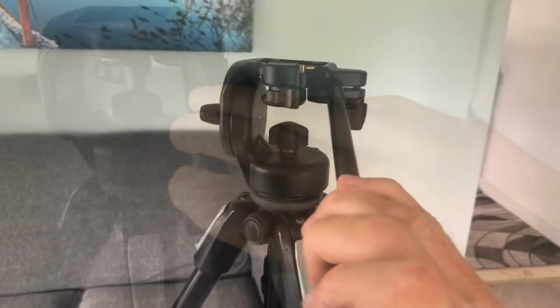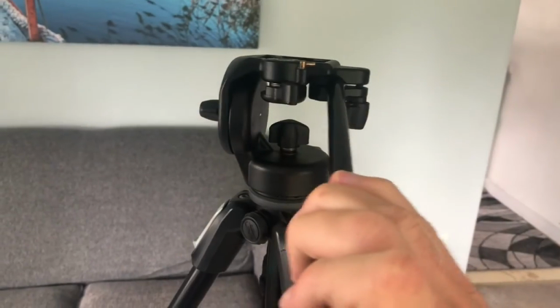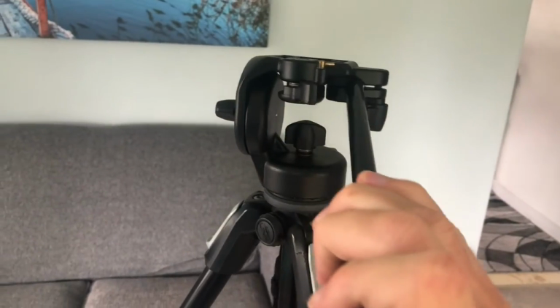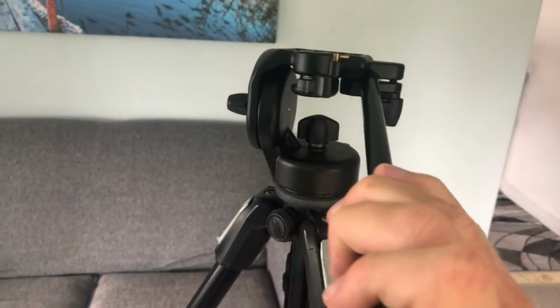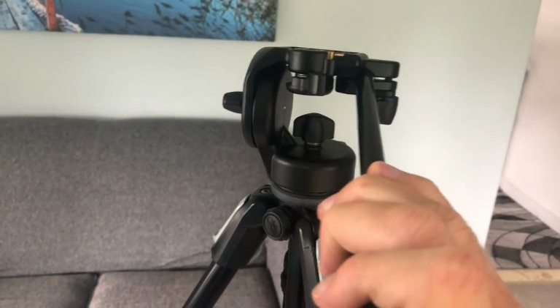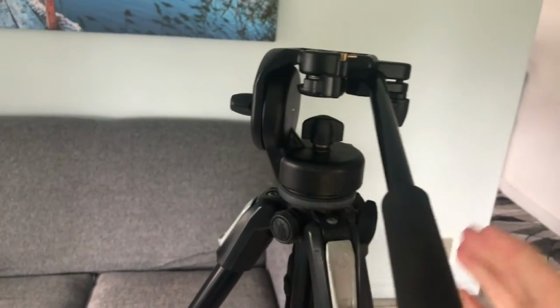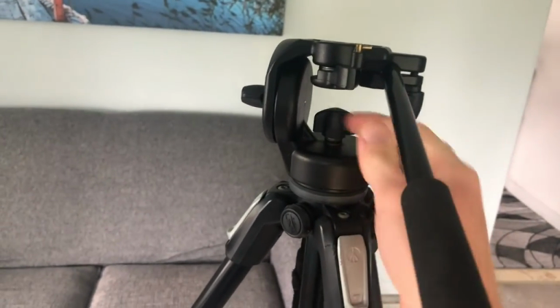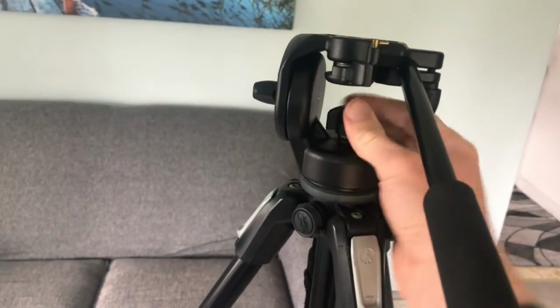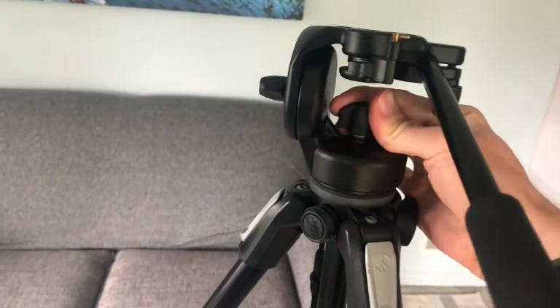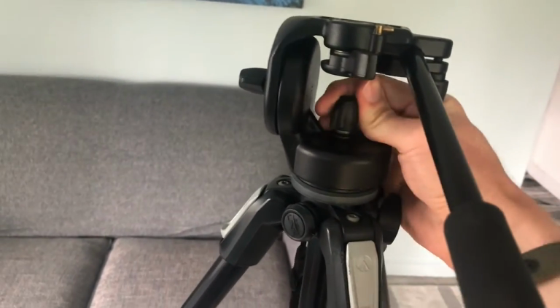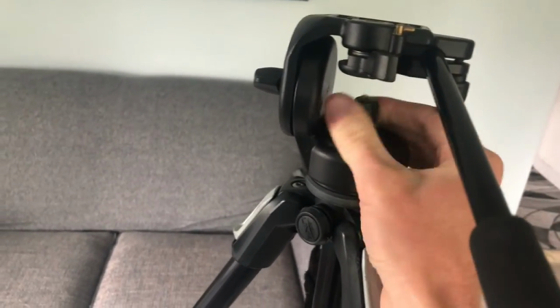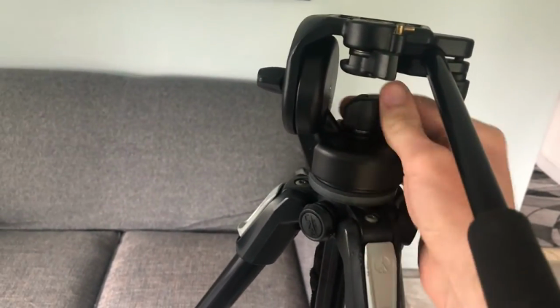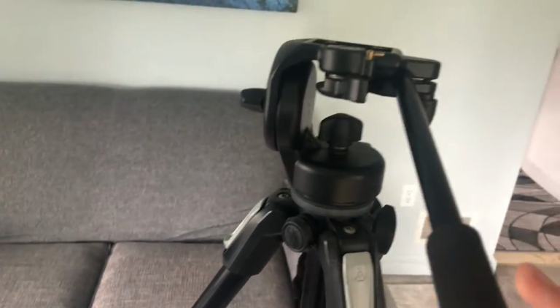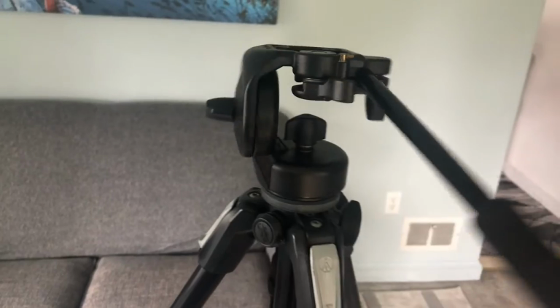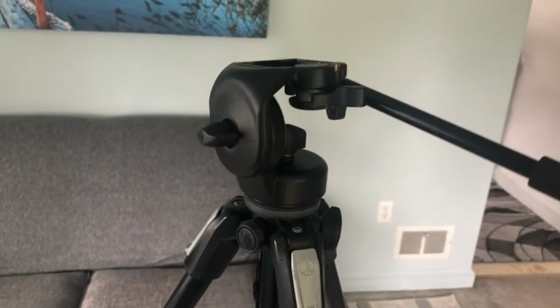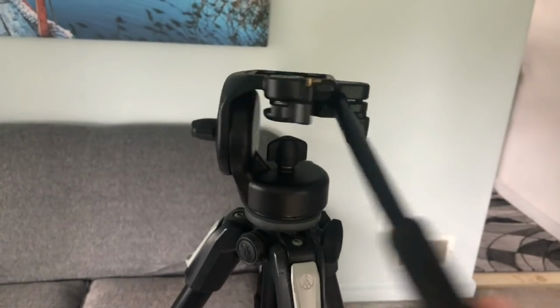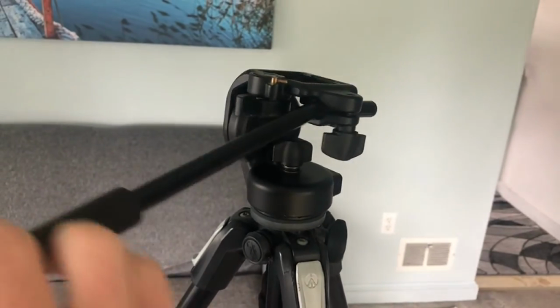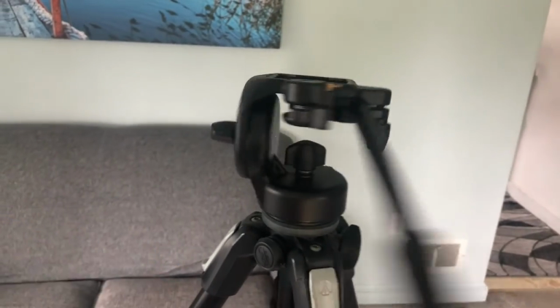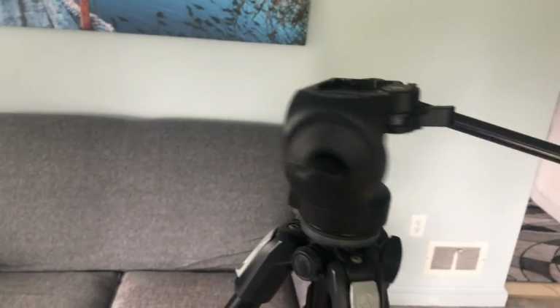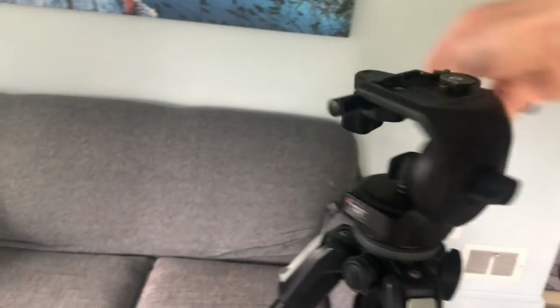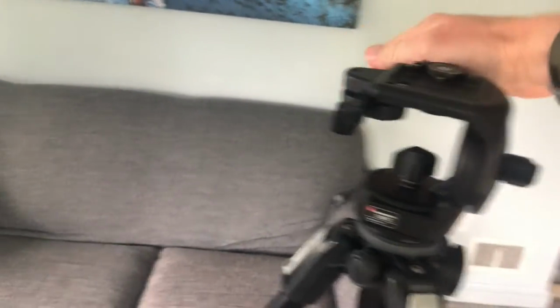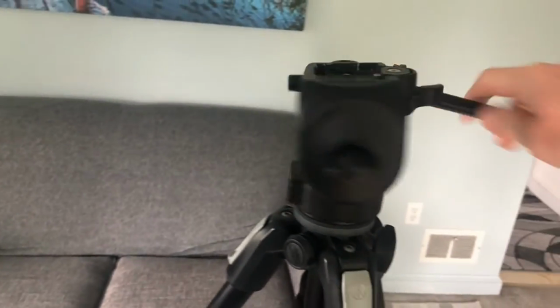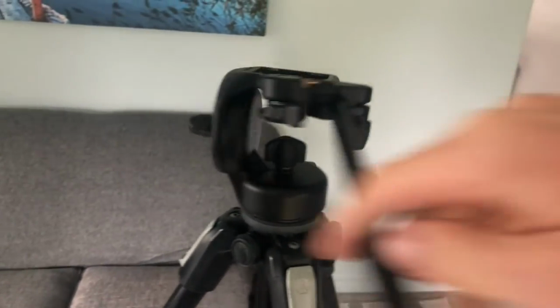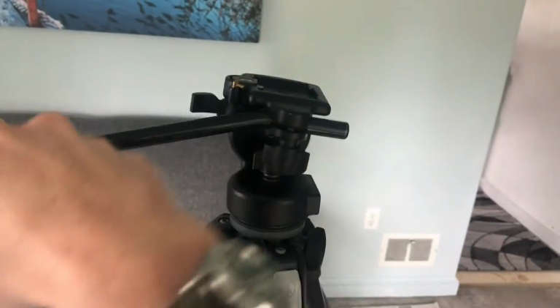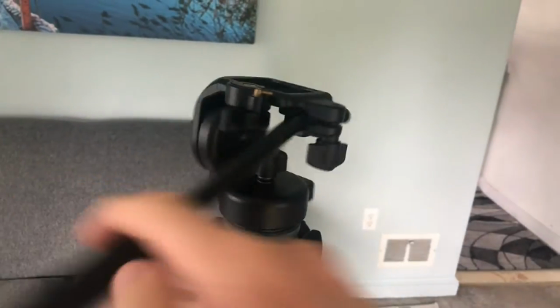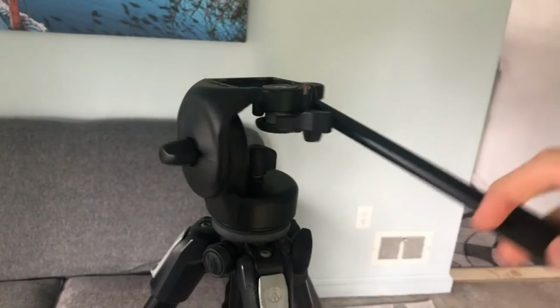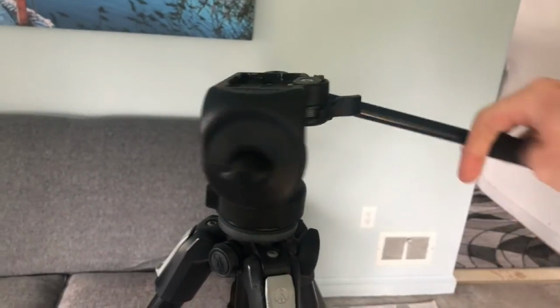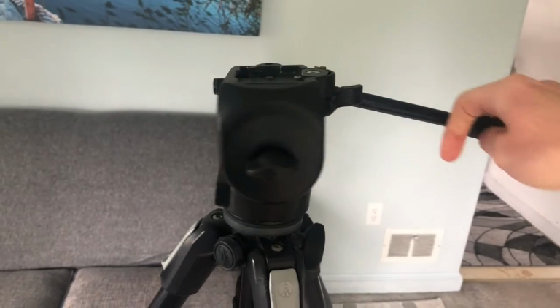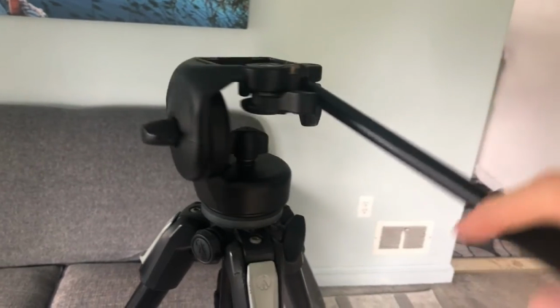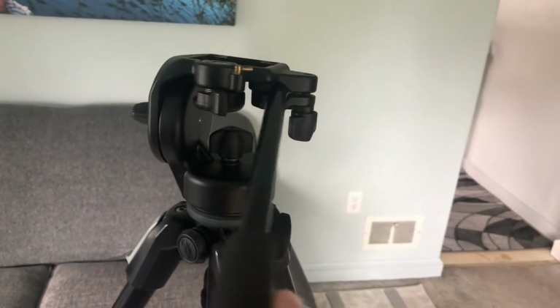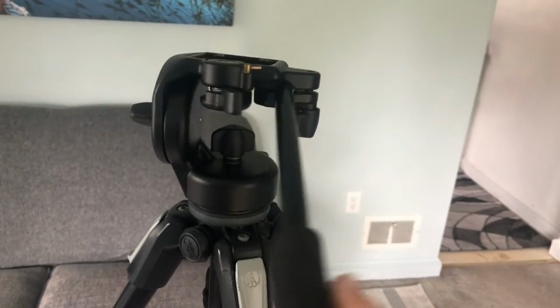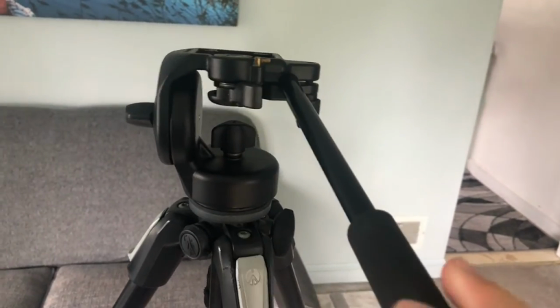And once it's tightened all the way we can go ahead and loosen this part back up. So now we can pan left and right and no matter how many times we do that the tripod head will not be unscrewing from the base.